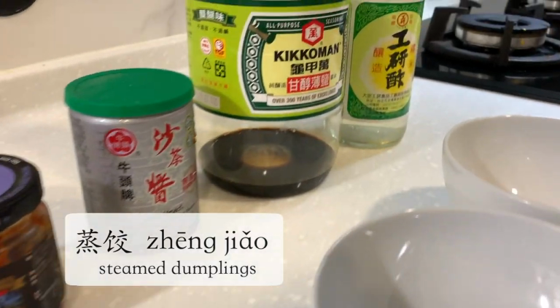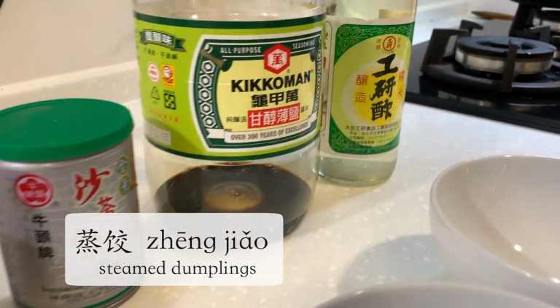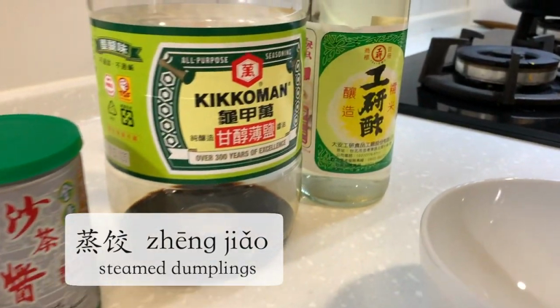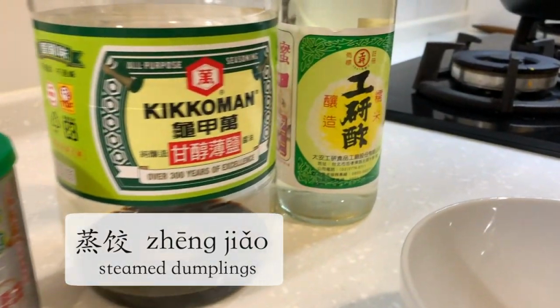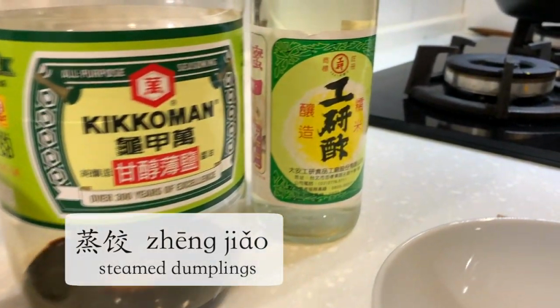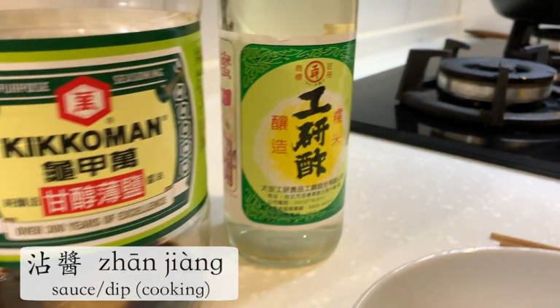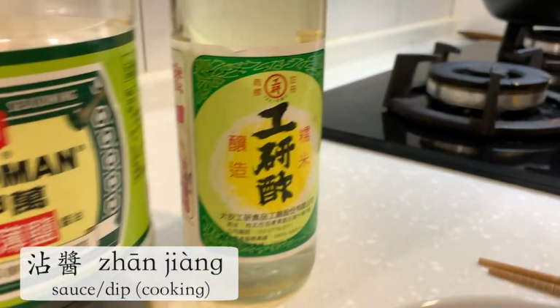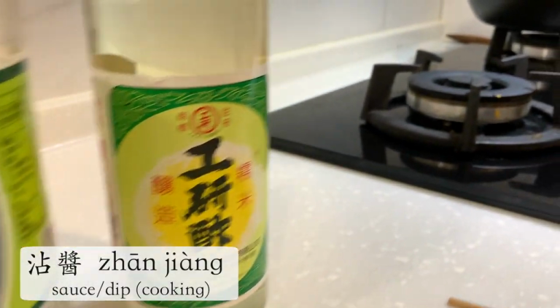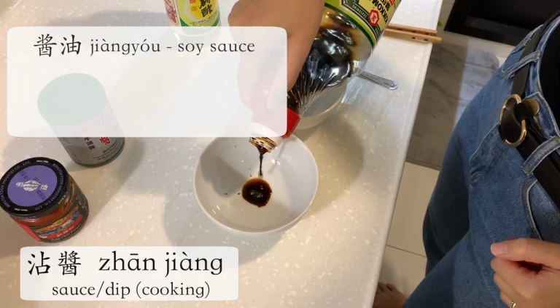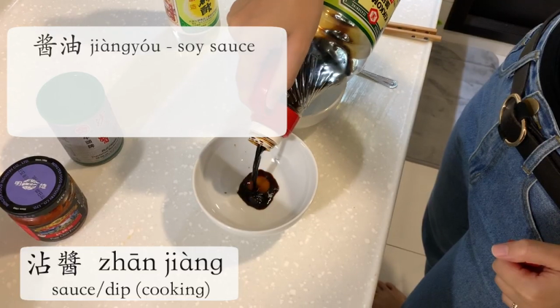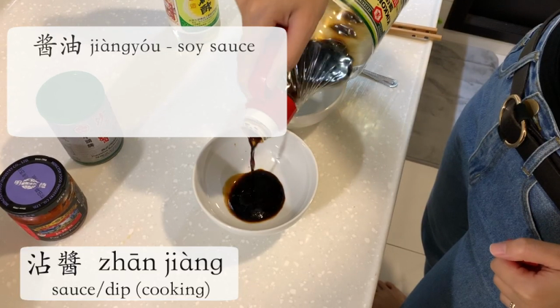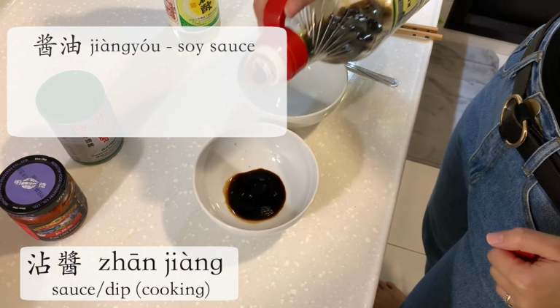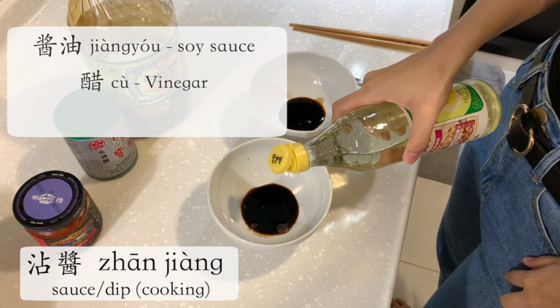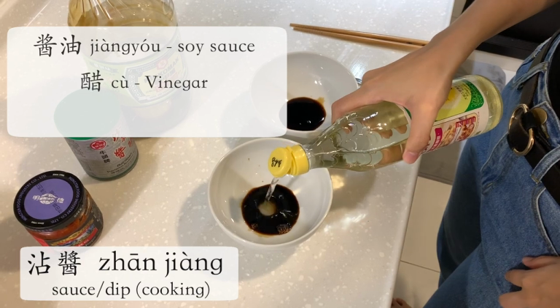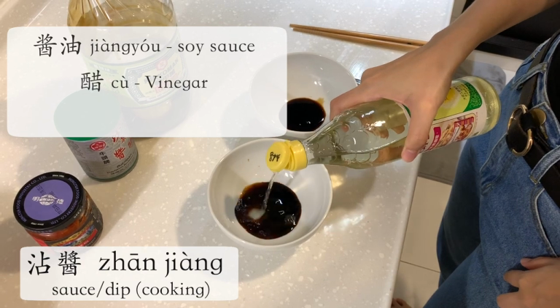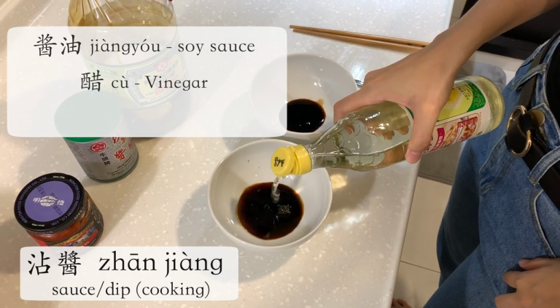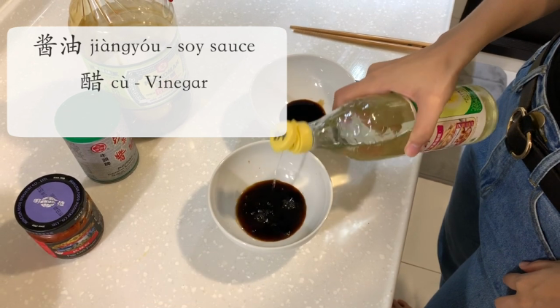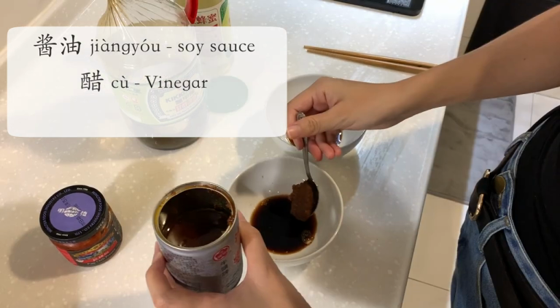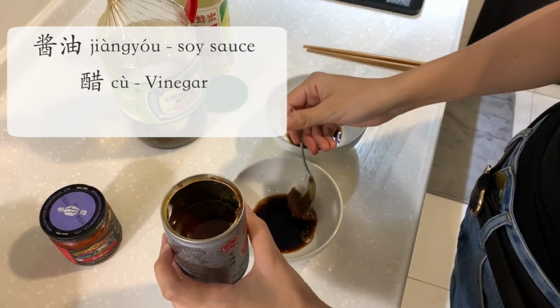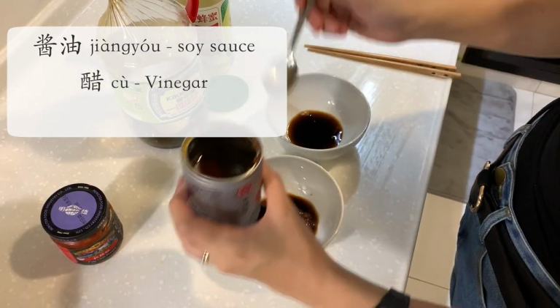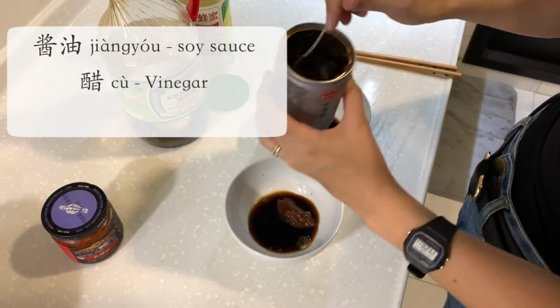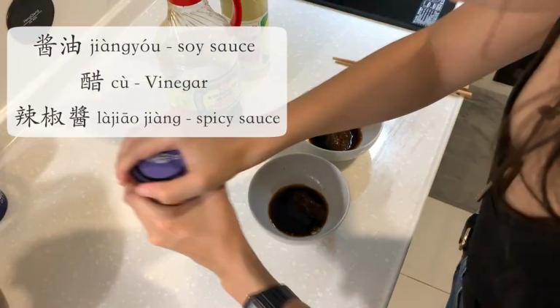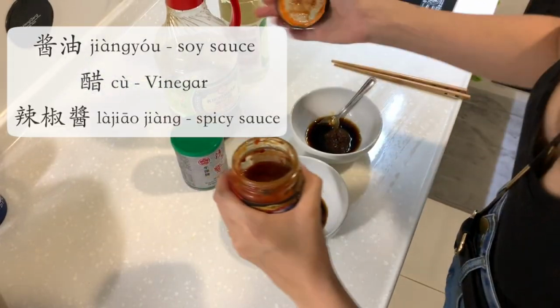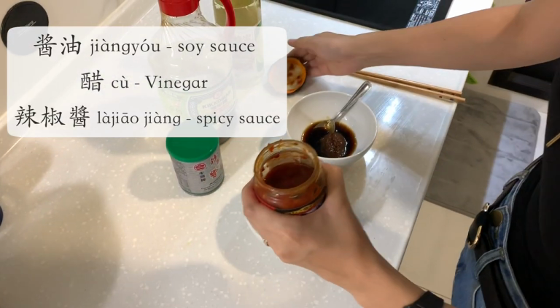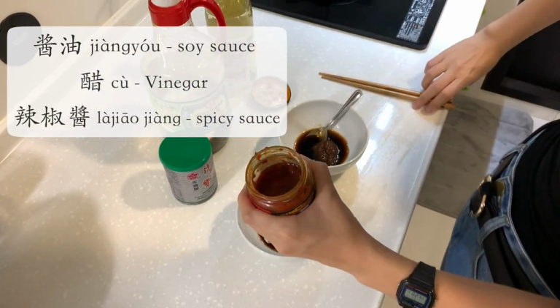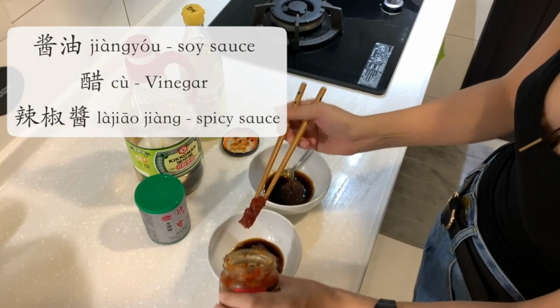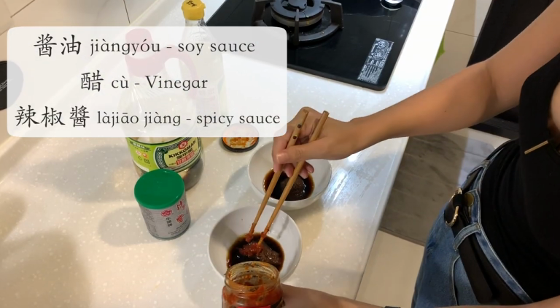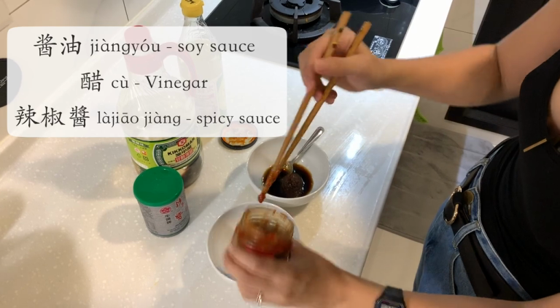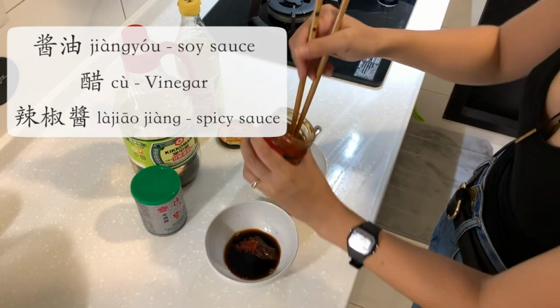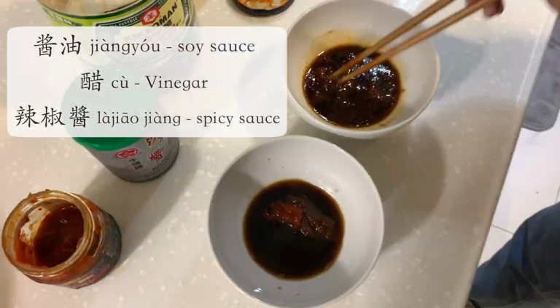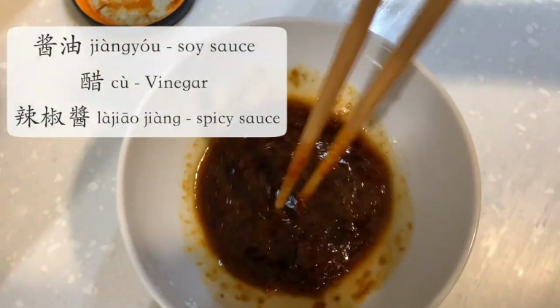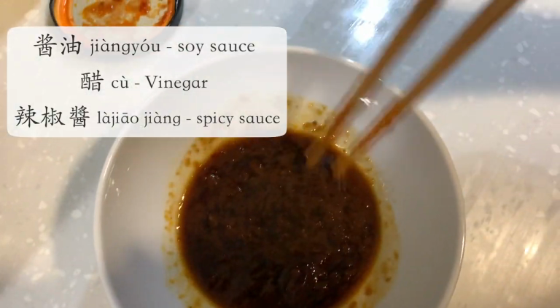And now to the sauce — 煎酱. I'm first adding some soy sauce, 酱油, then 醋, then vegetarian barbecue sauce, and of course some chili, 辣椒酱.